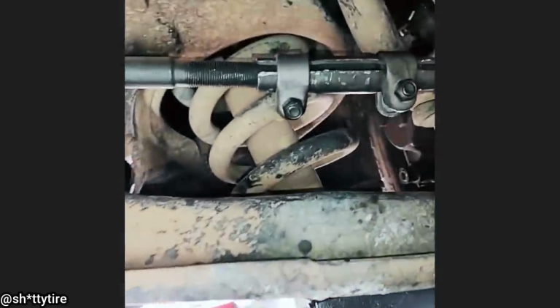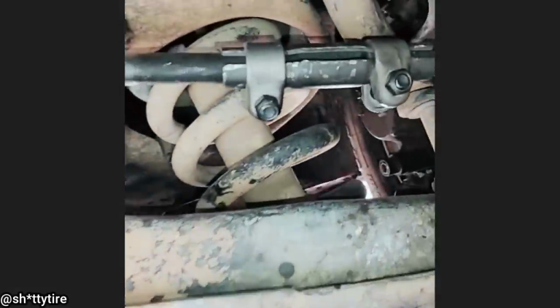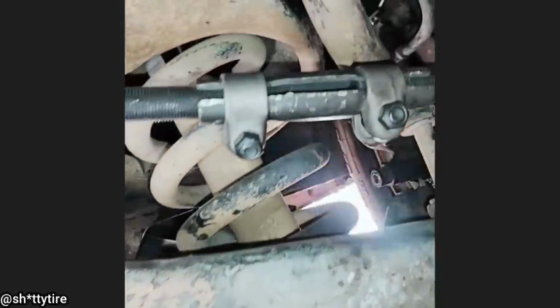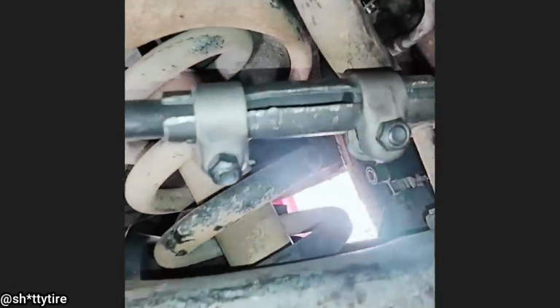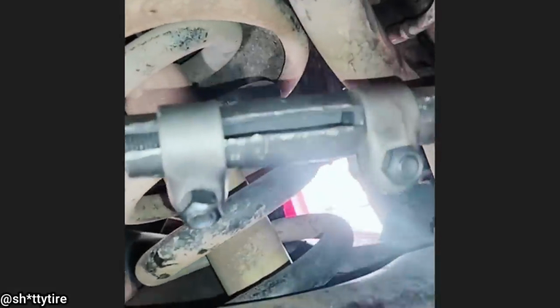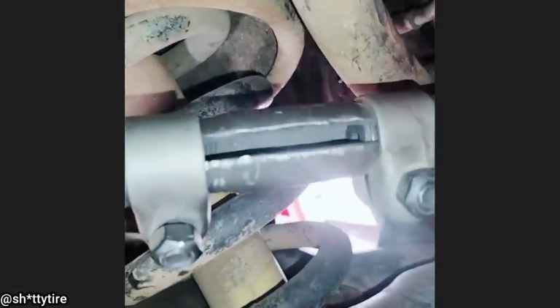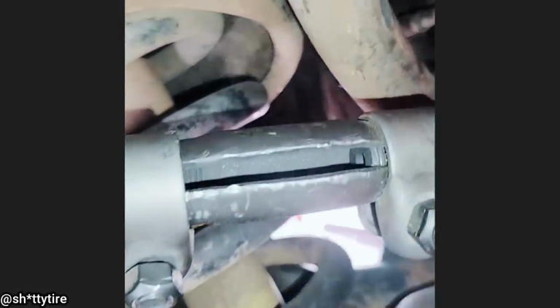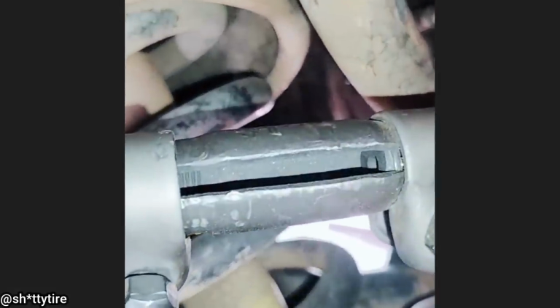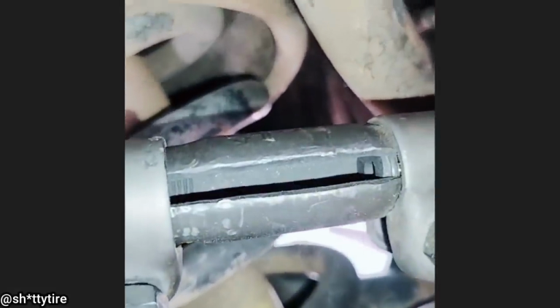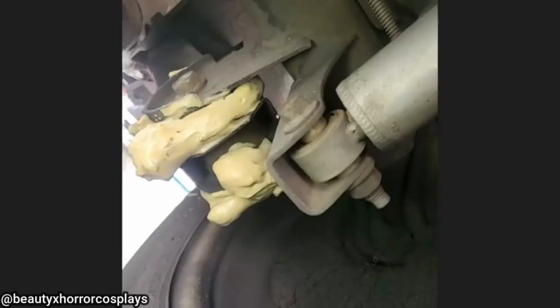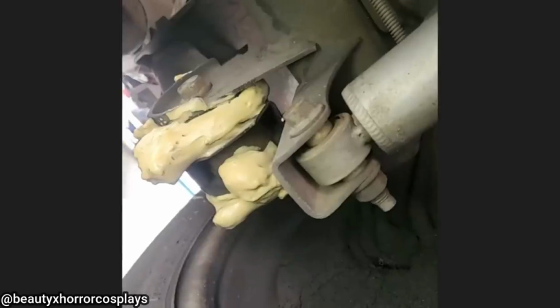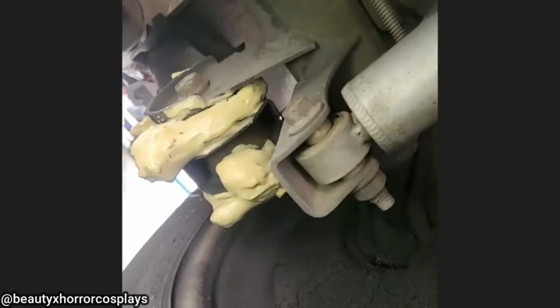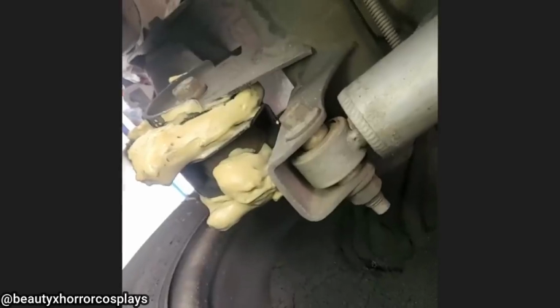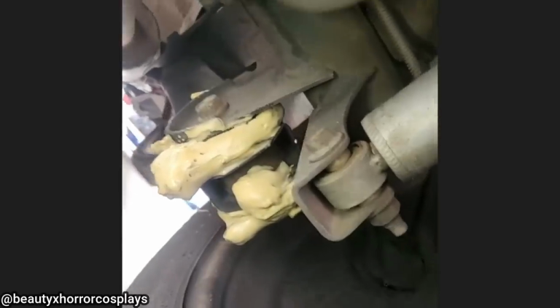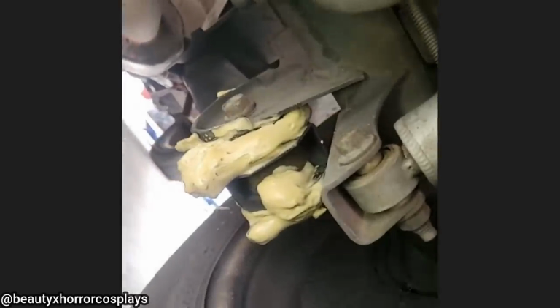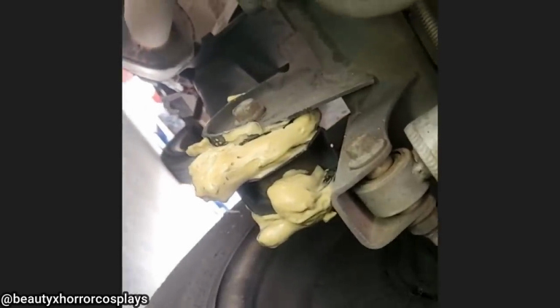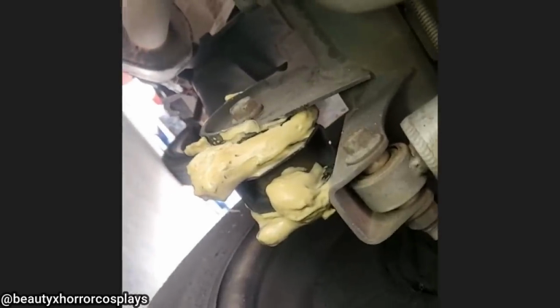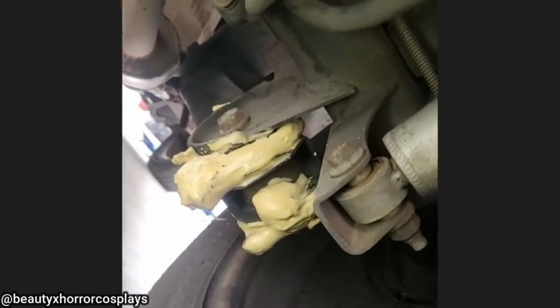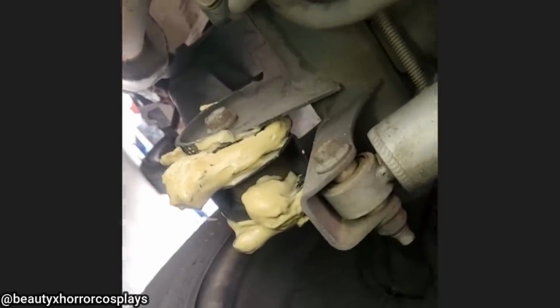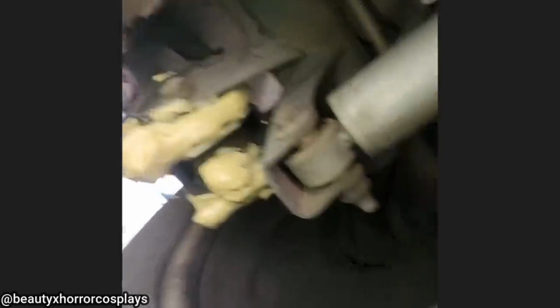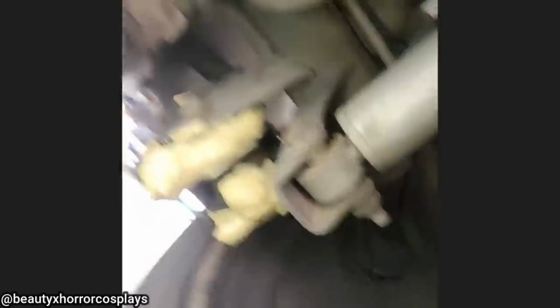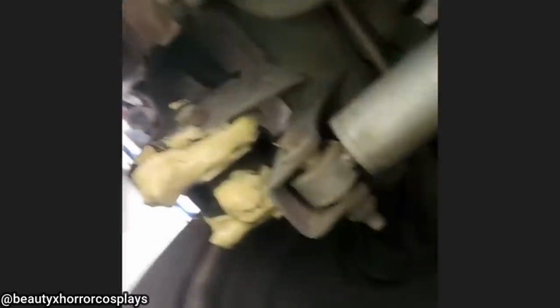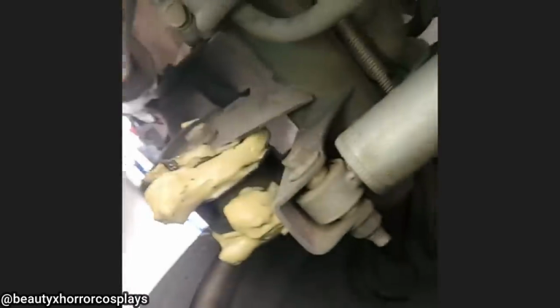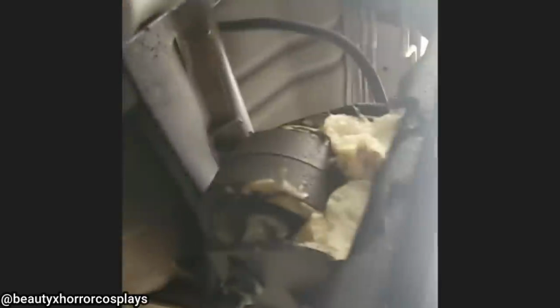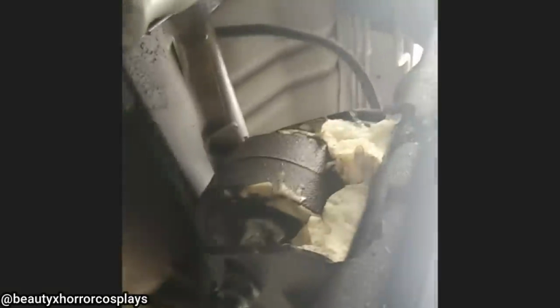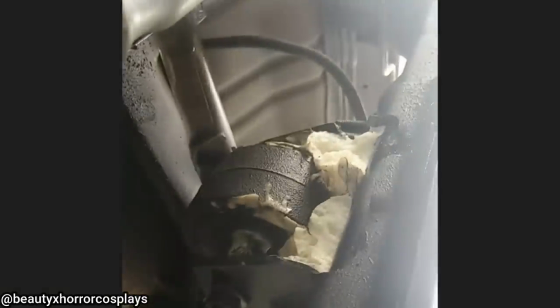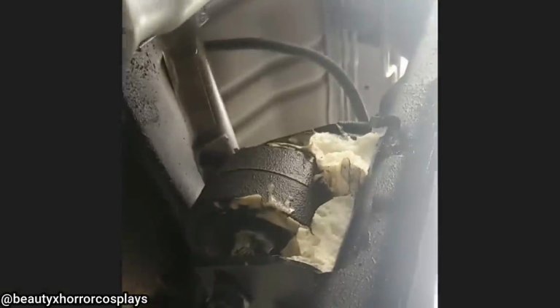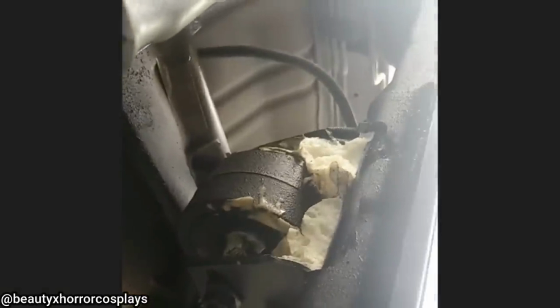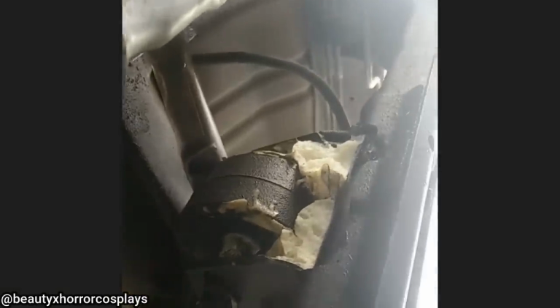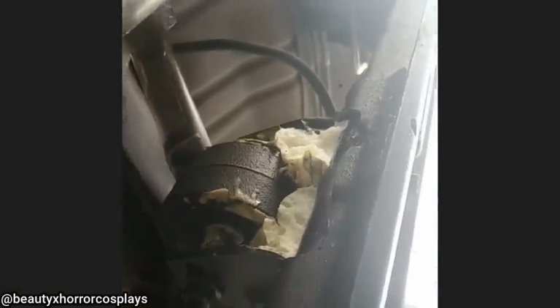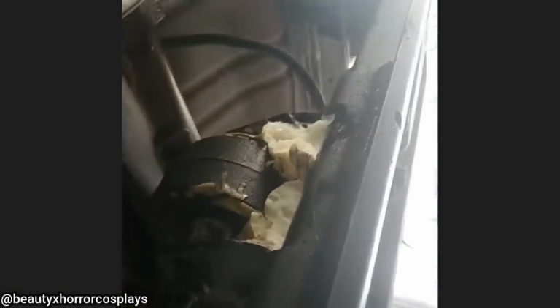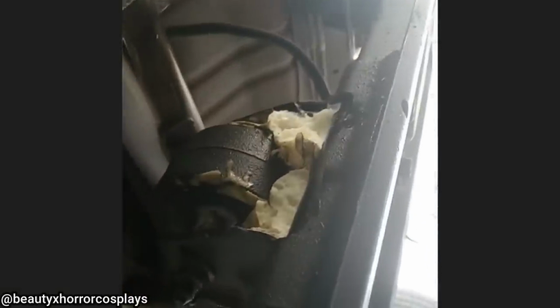The last time this vehicle came in, the shop told the customer they needed some bushings replaced. The customer declined the repairs and is now back after trying to fix it themselves — using spray foam.